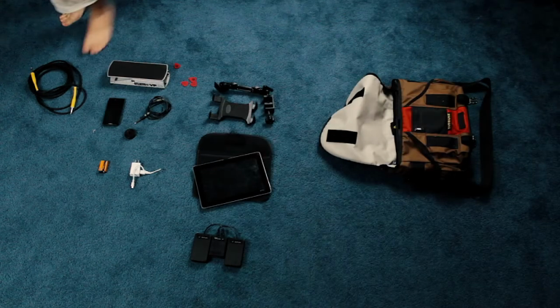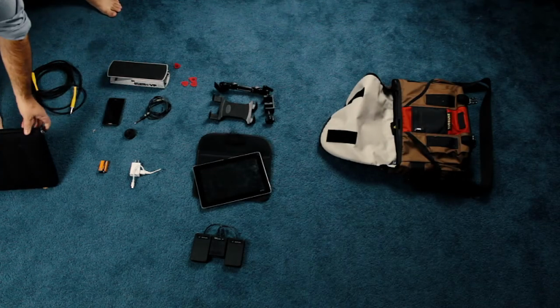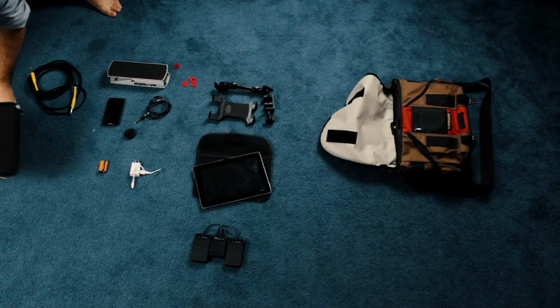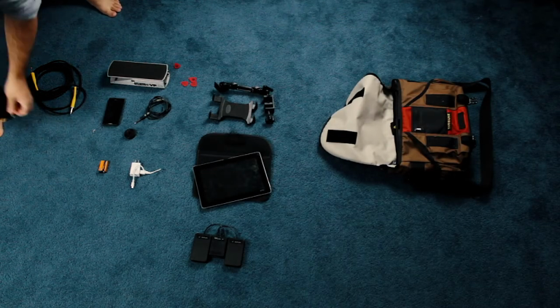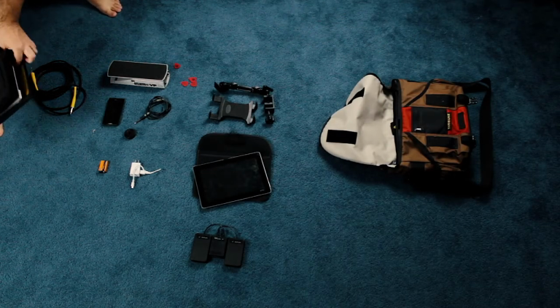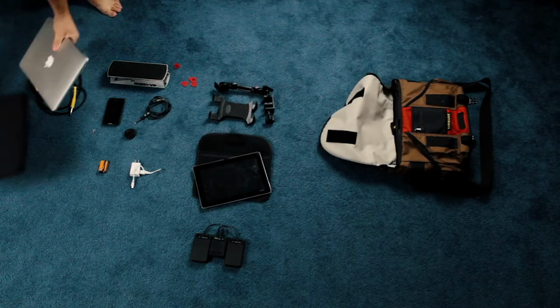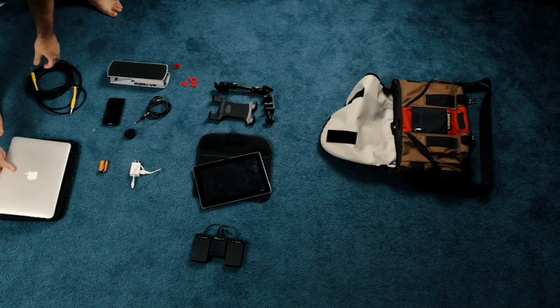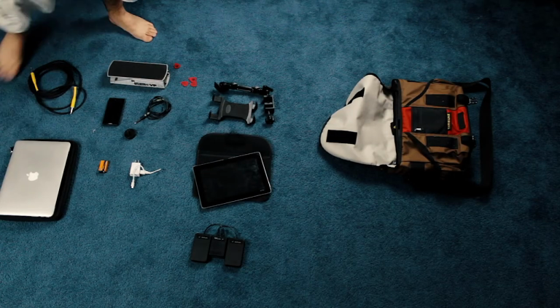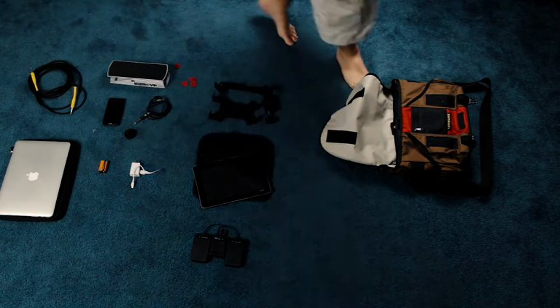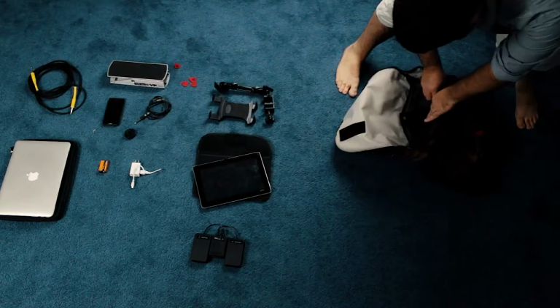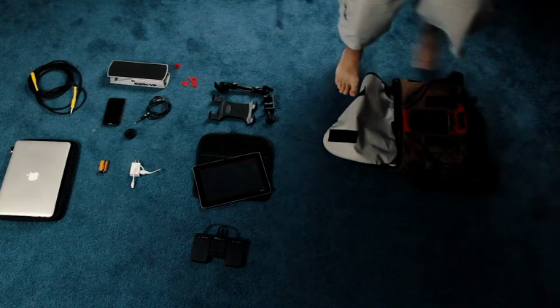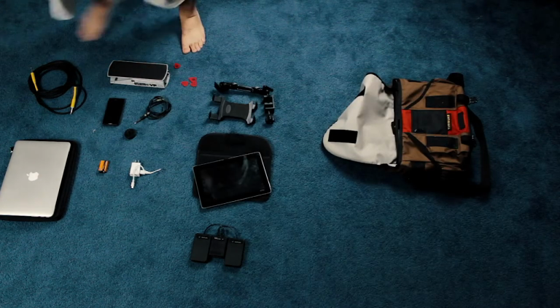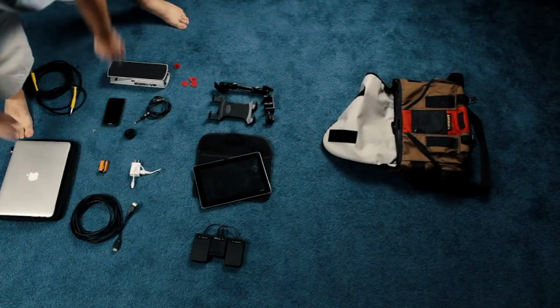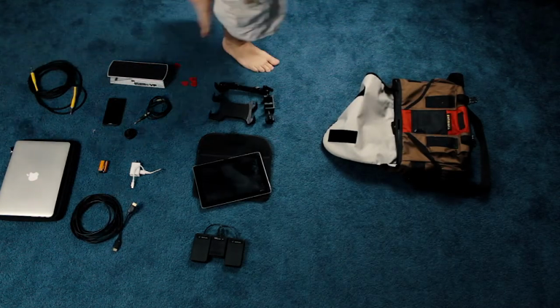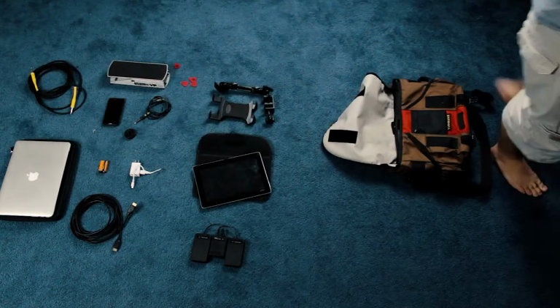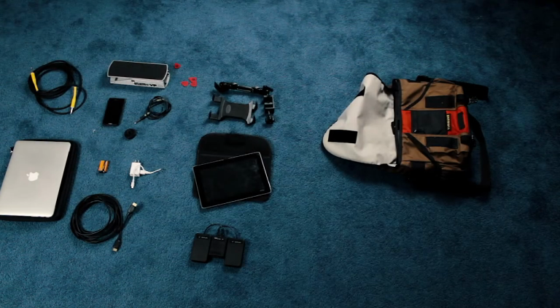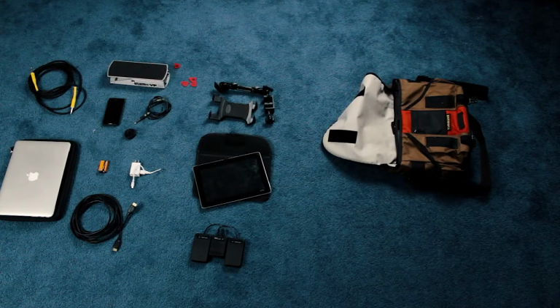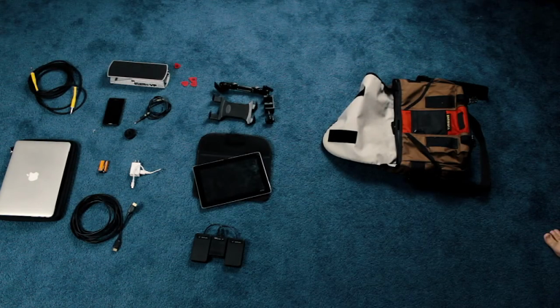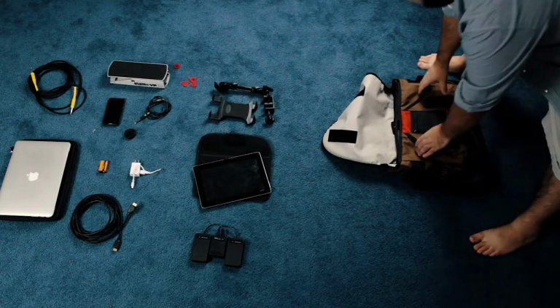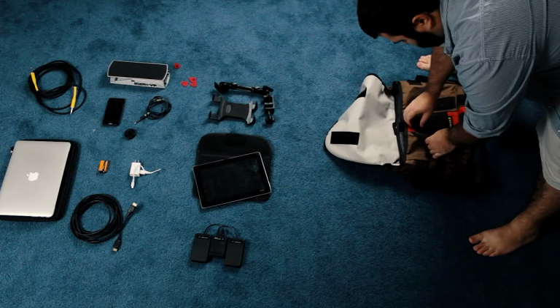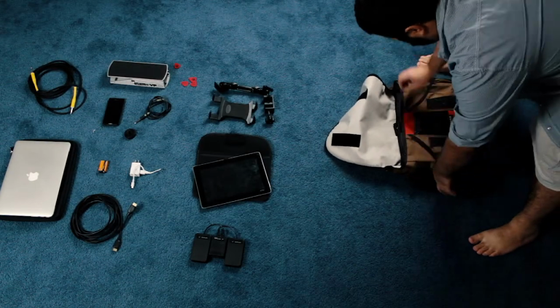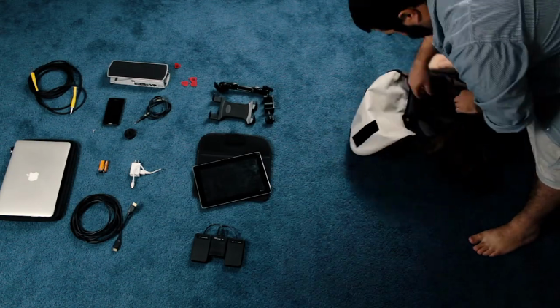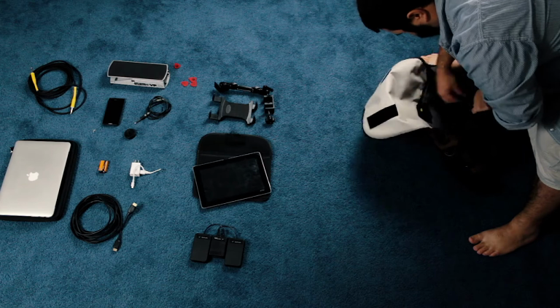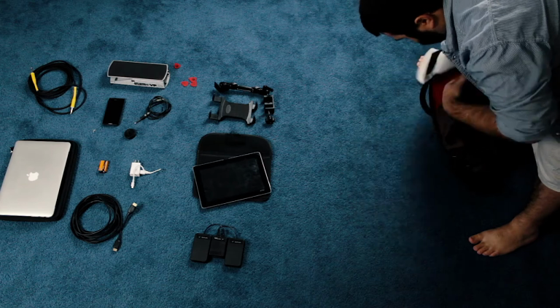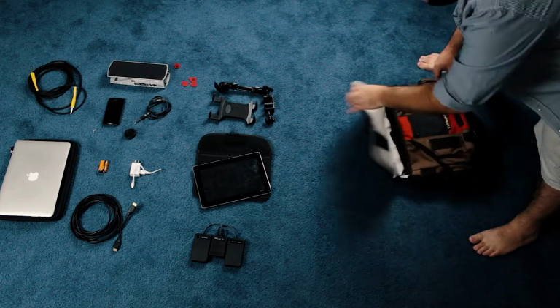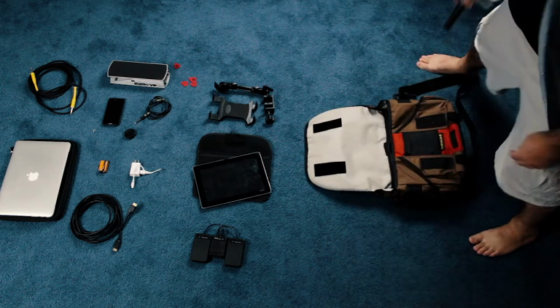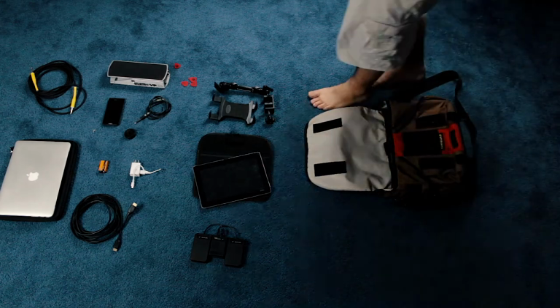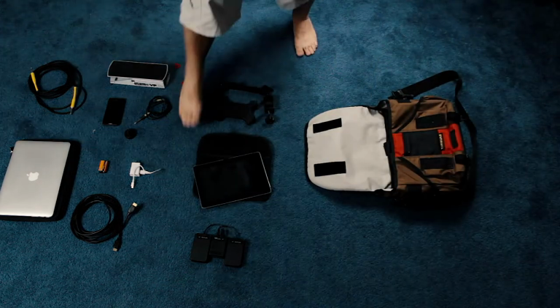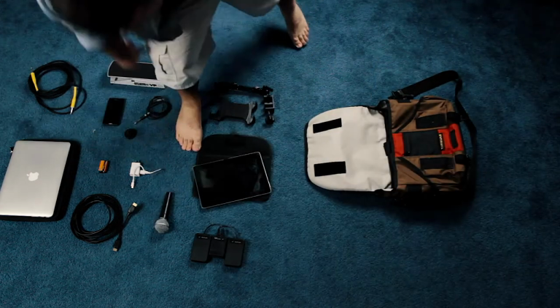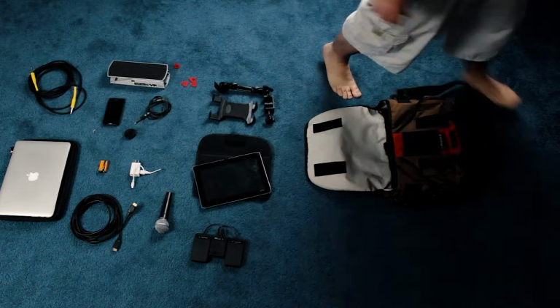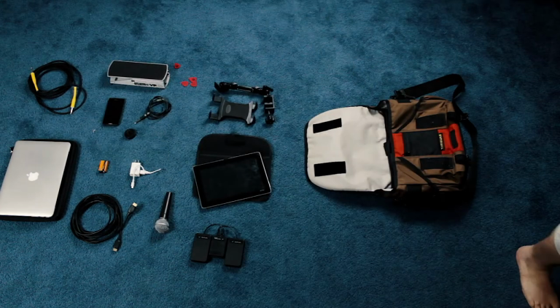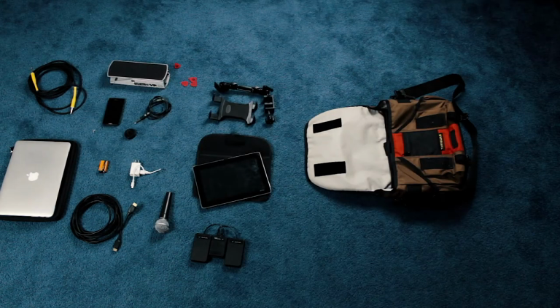And if I'm running slides, I also have my computer and an HDMI cable. Also, if you're picky when it comes to vocal mics — which I'm really not — you can throw in your own microphone like this SM58.